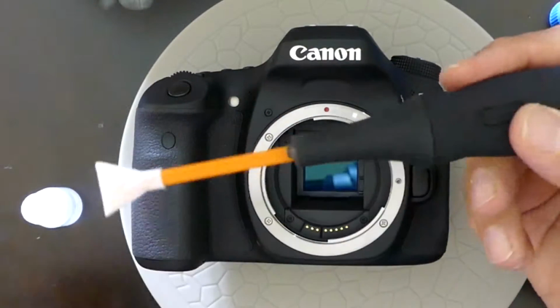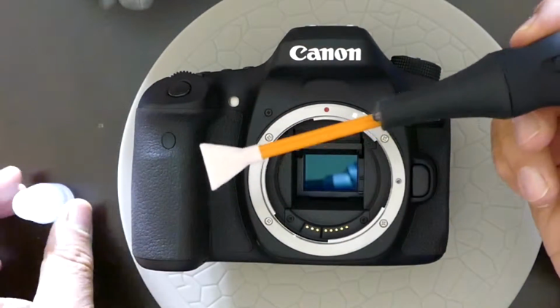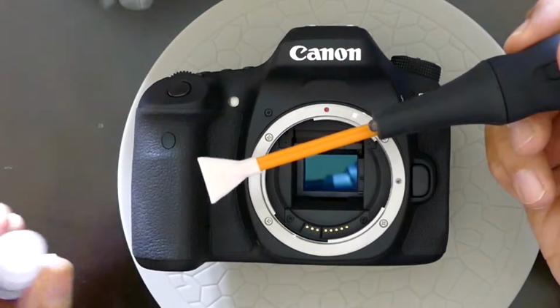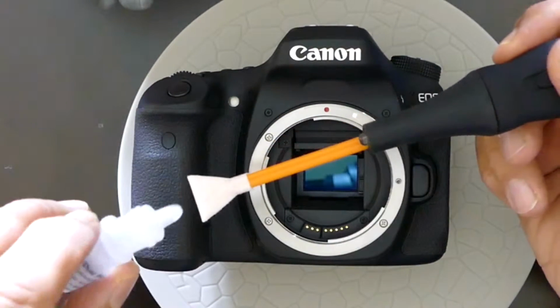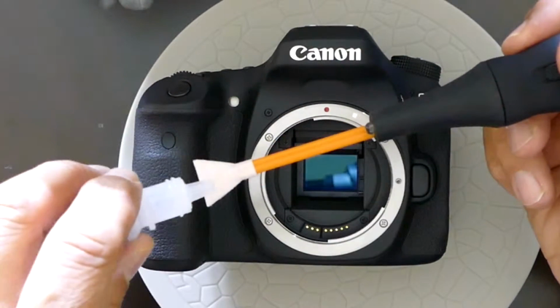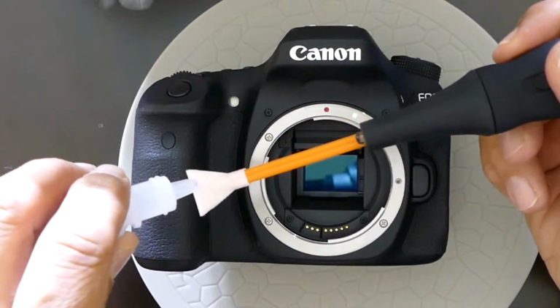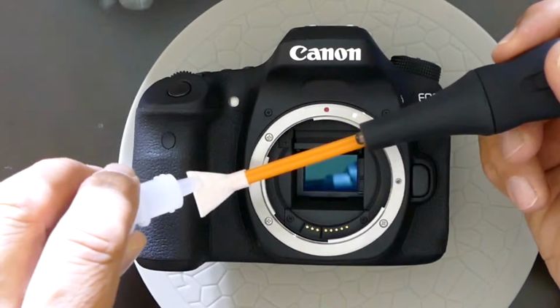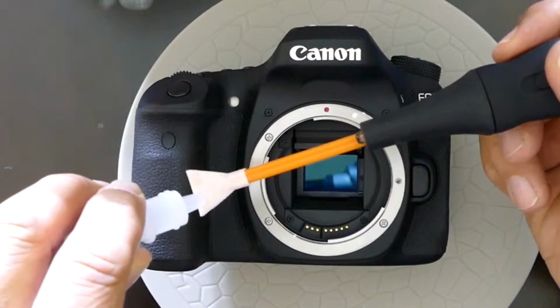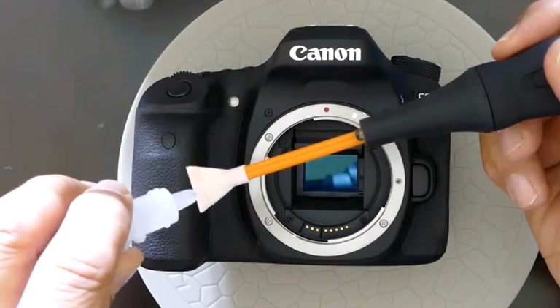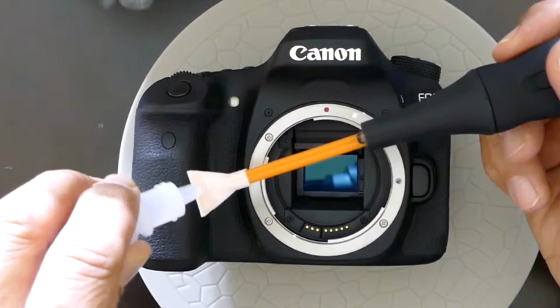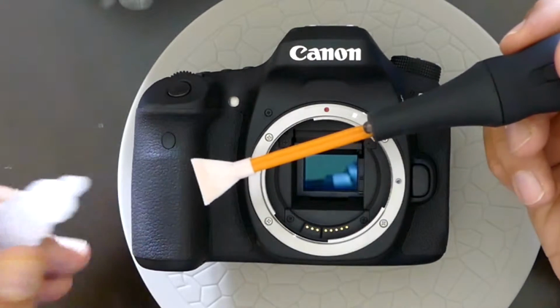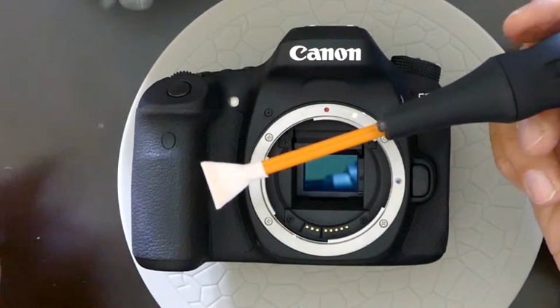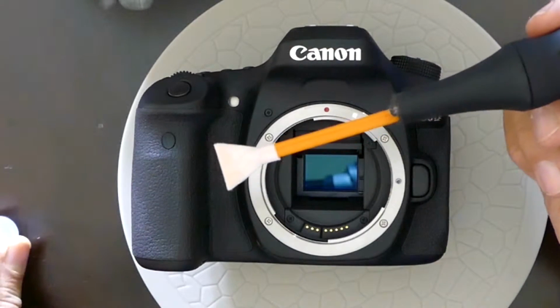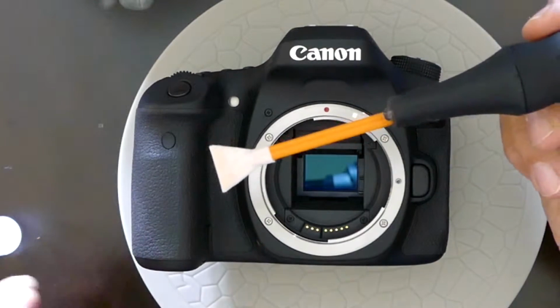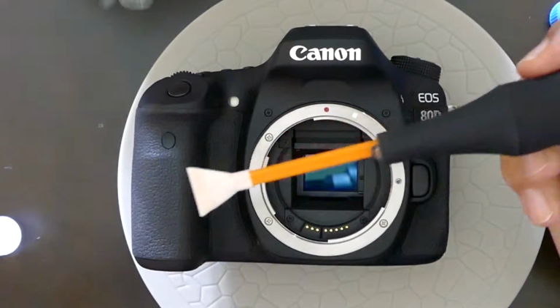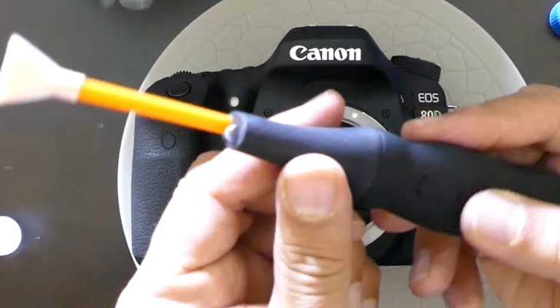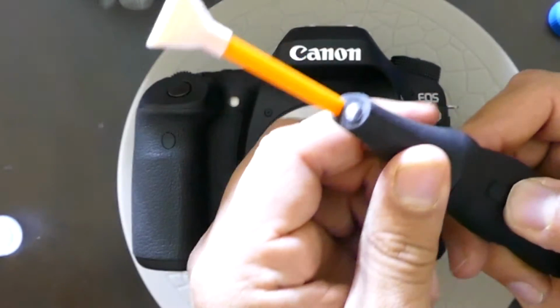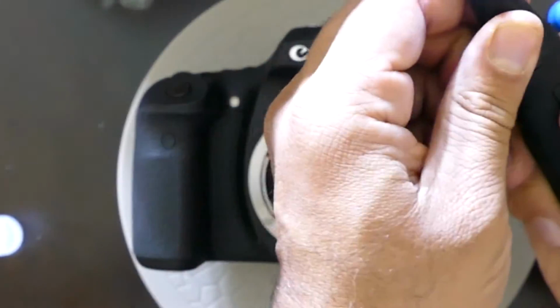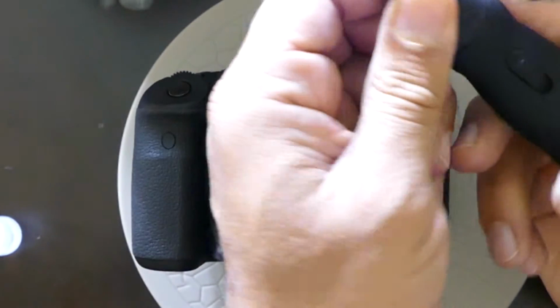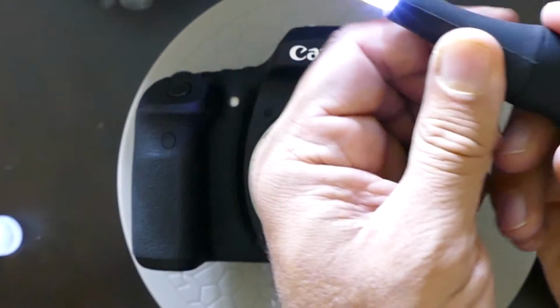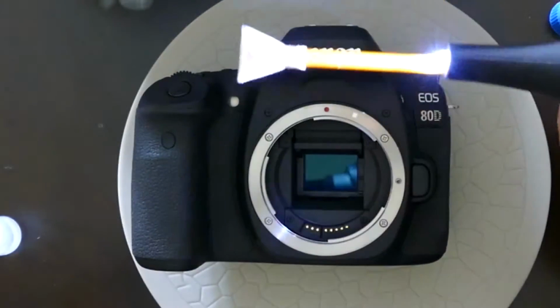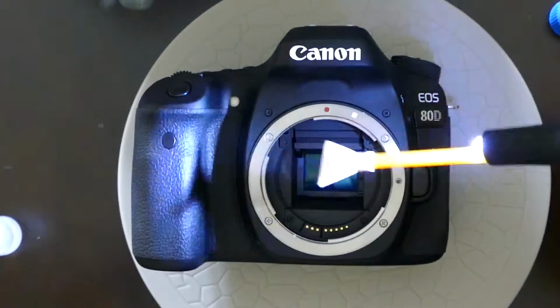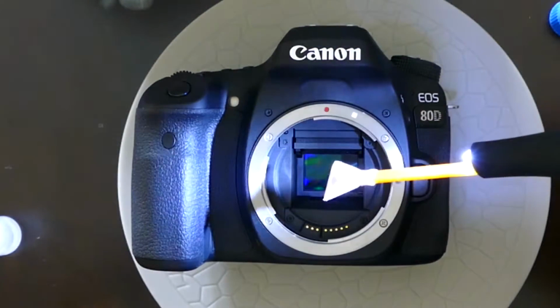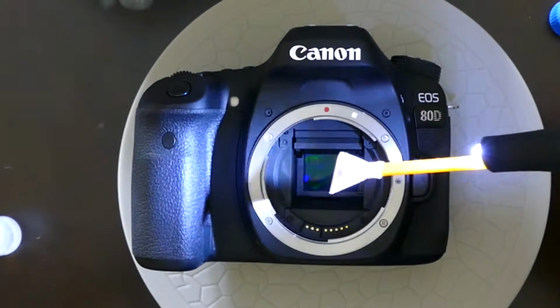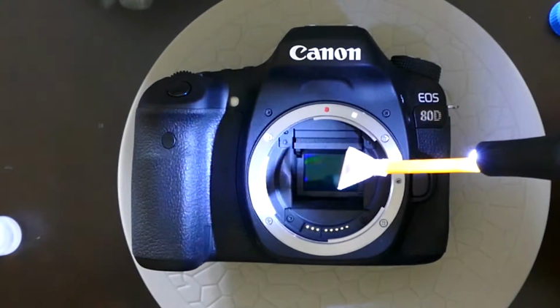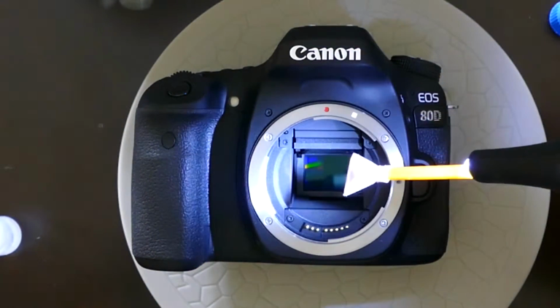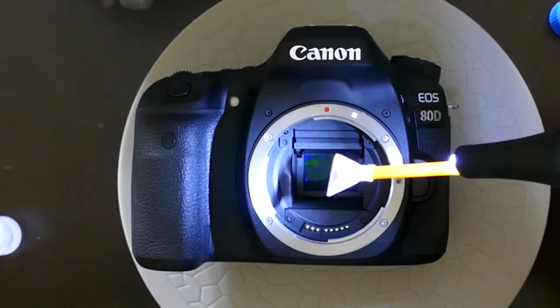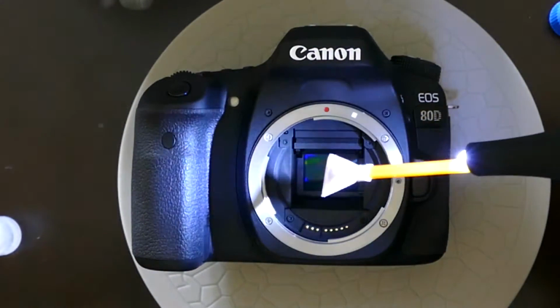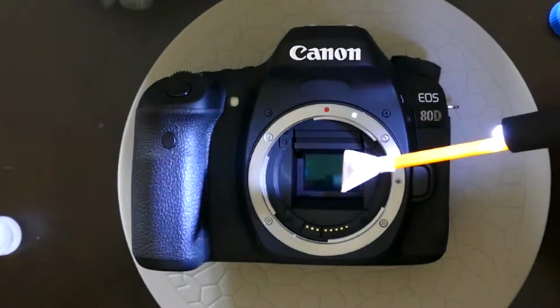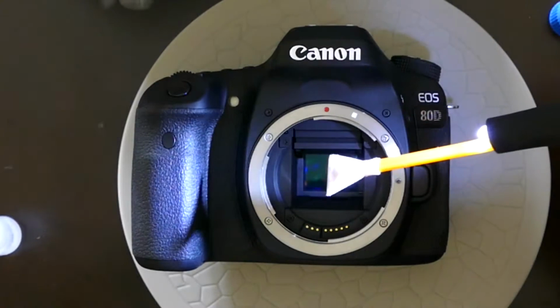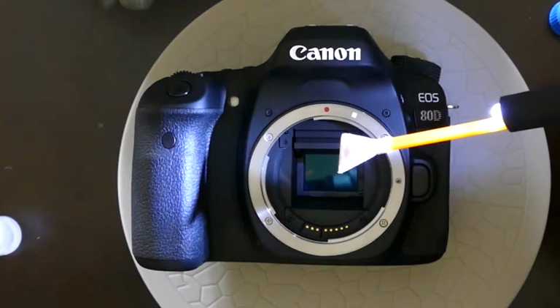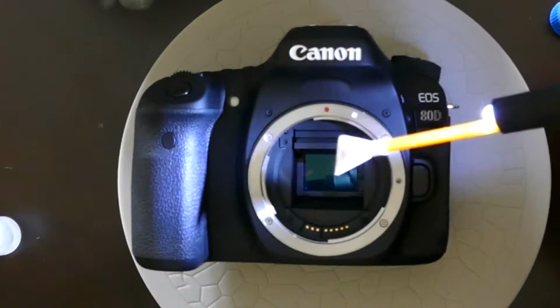You add two drops of liquid right there, then you turn the device on. You can see the lights activate, and then you can go inside the chamber area.